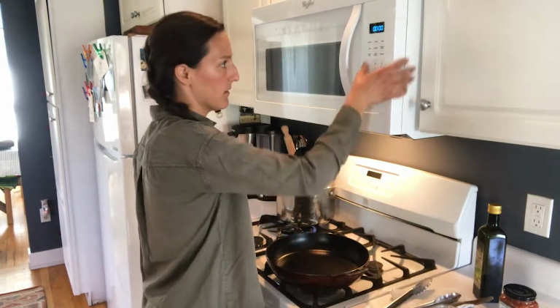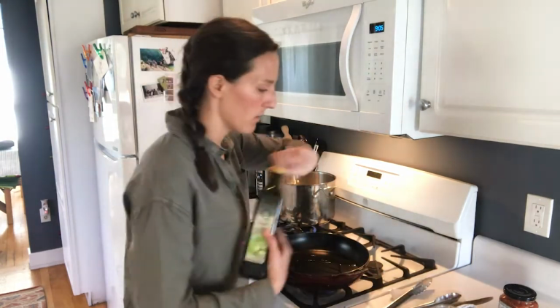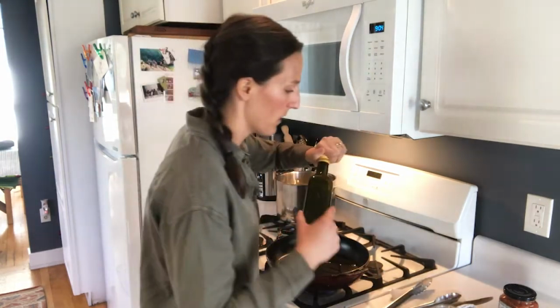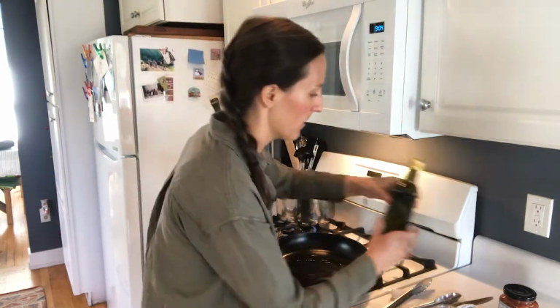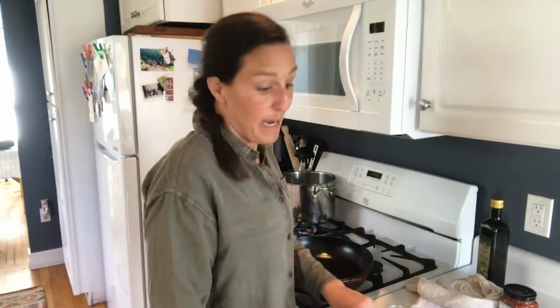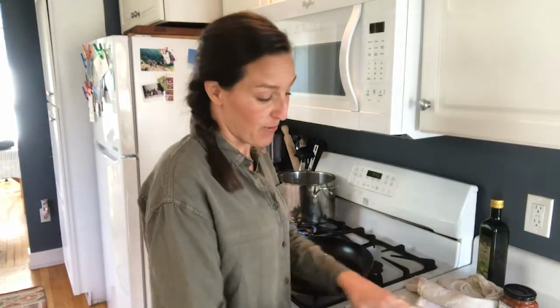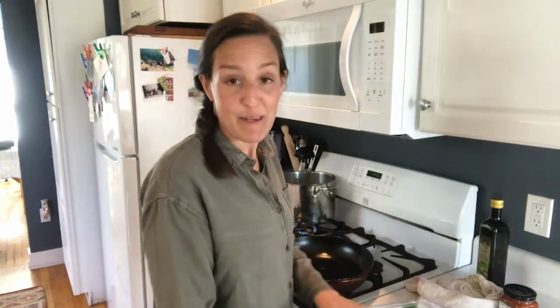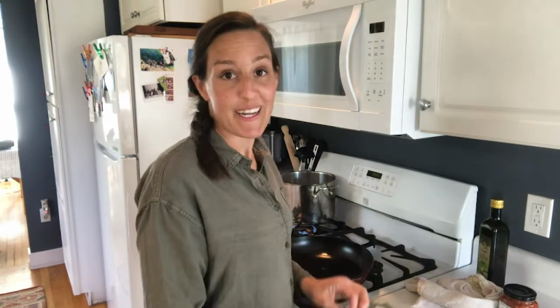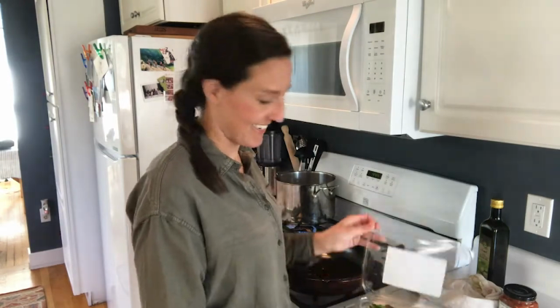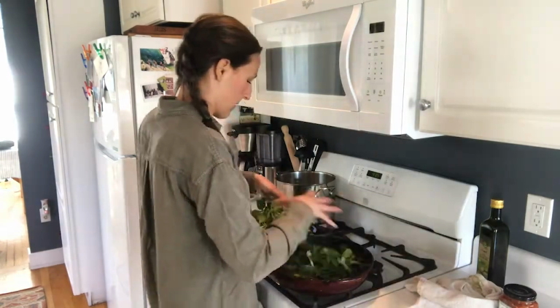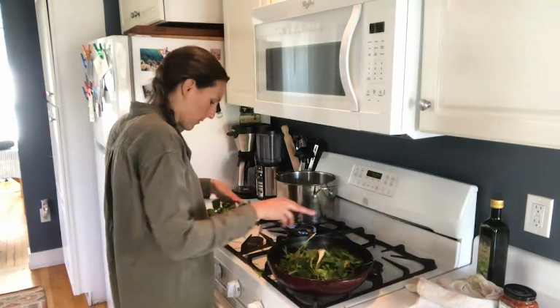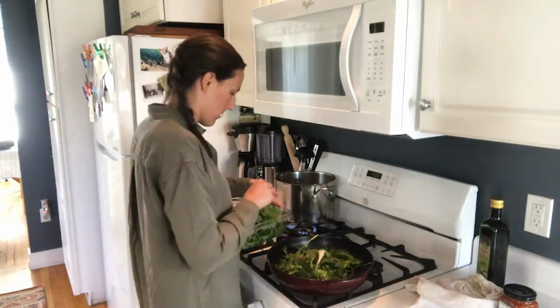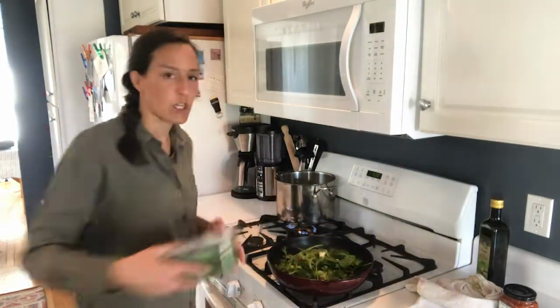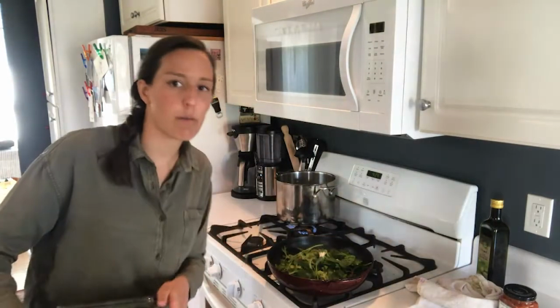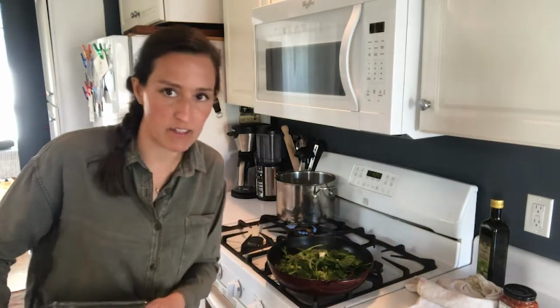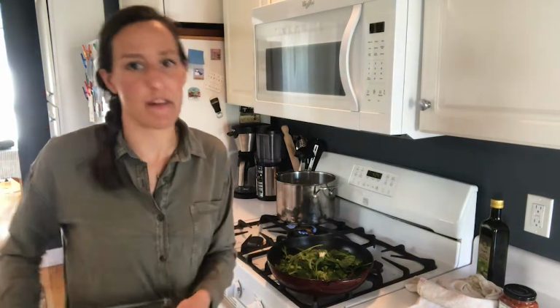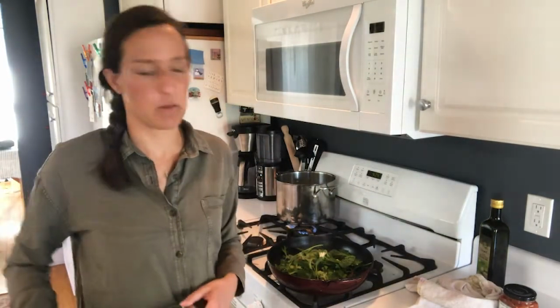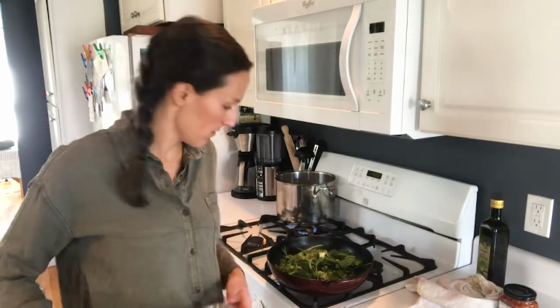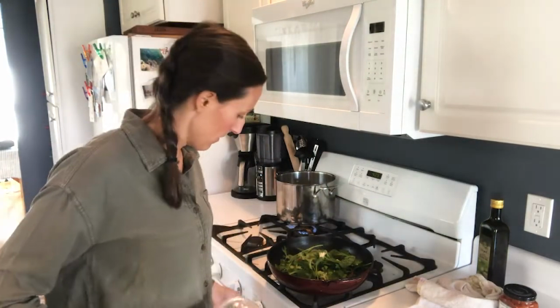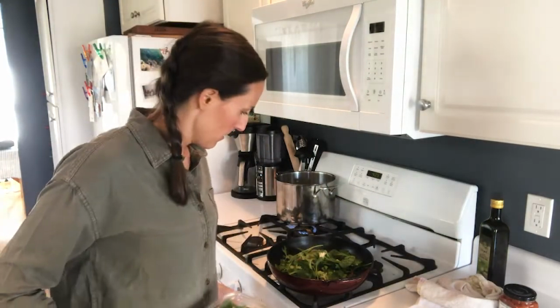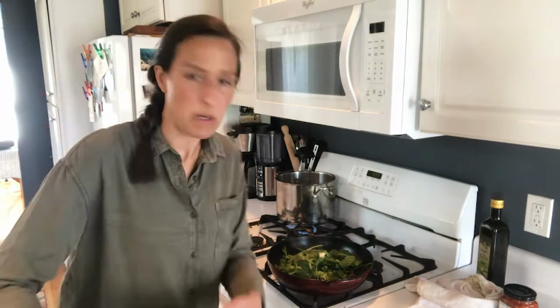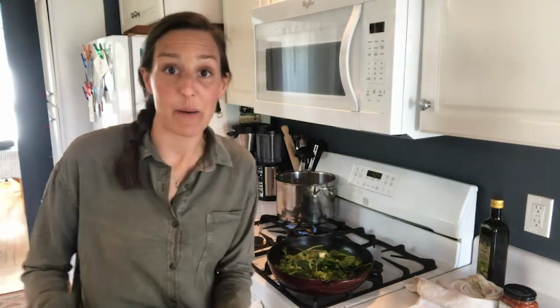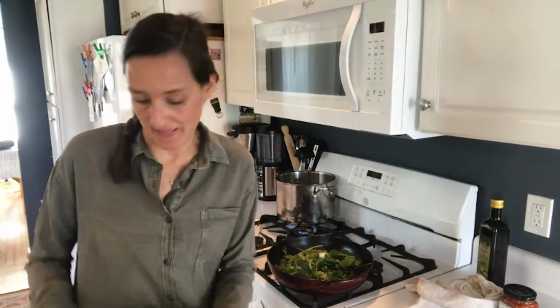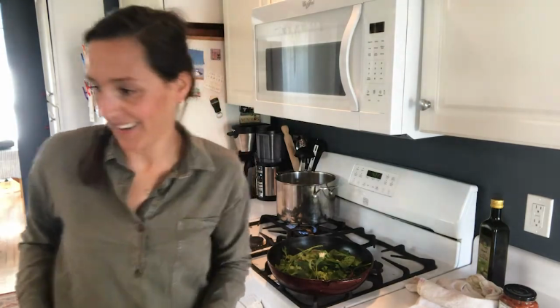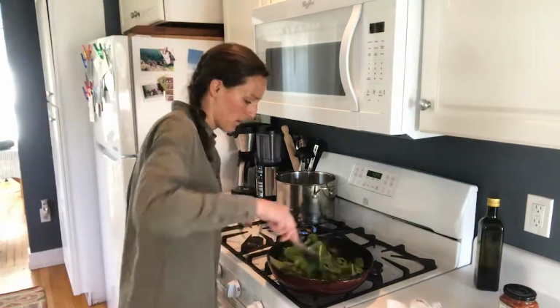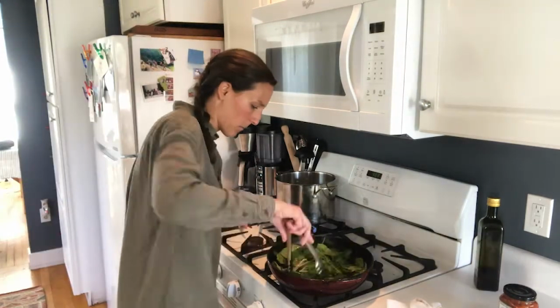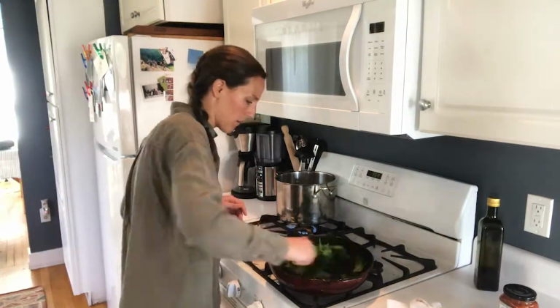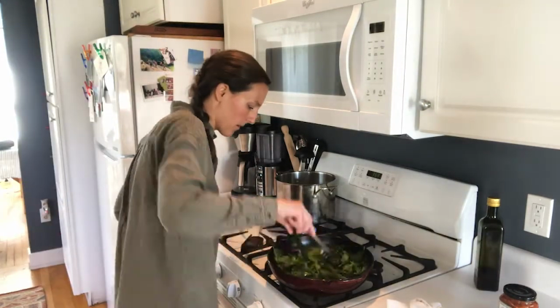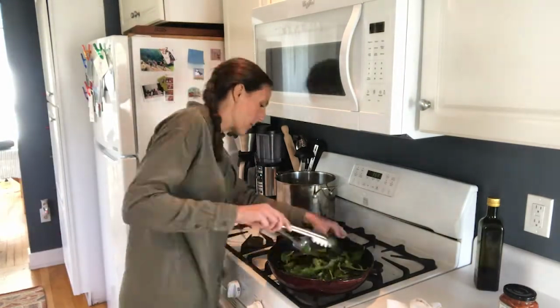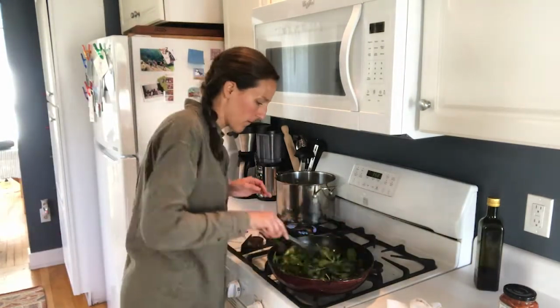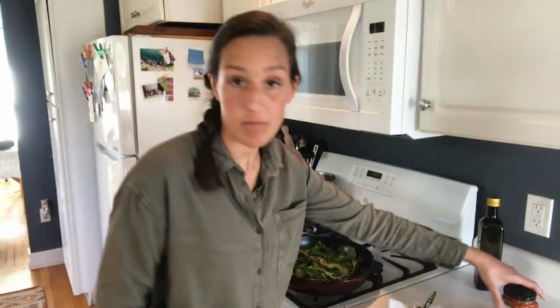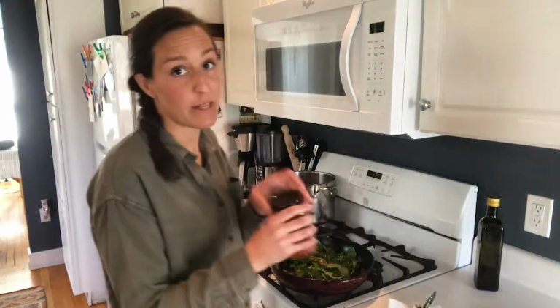Olive oil goes in, then I'm going to throw in my spinach. You know it will wilt down to nothing, so we're adding quite a bit in there. Bruschetta time!